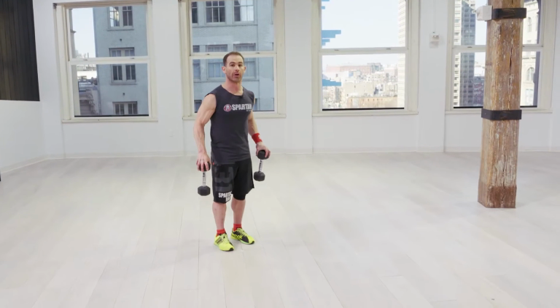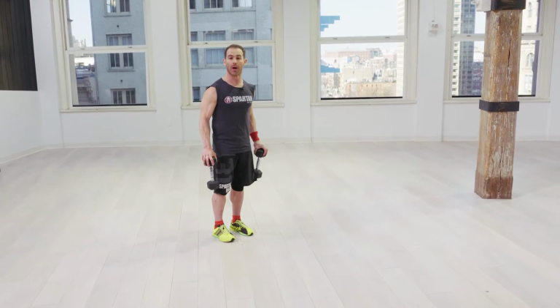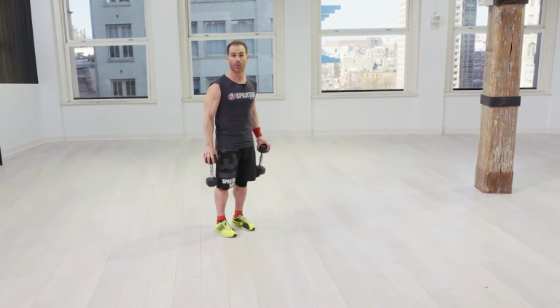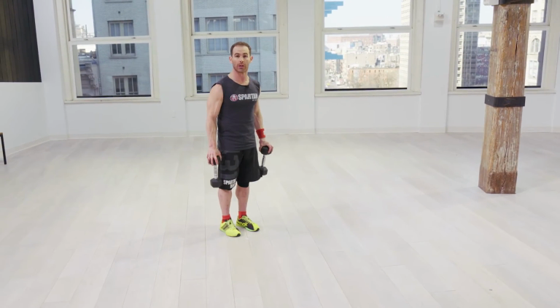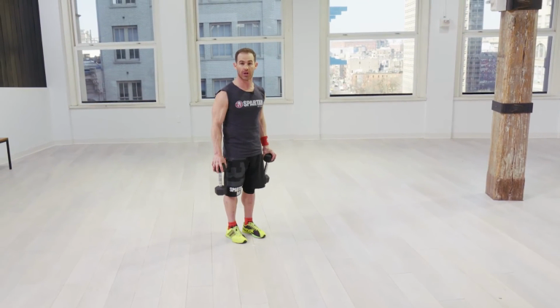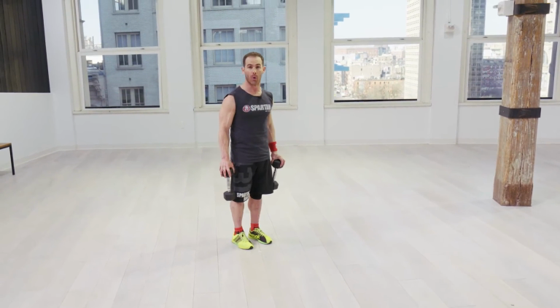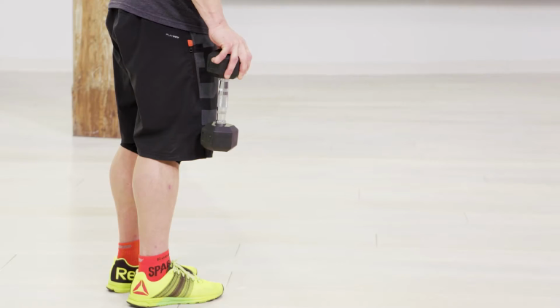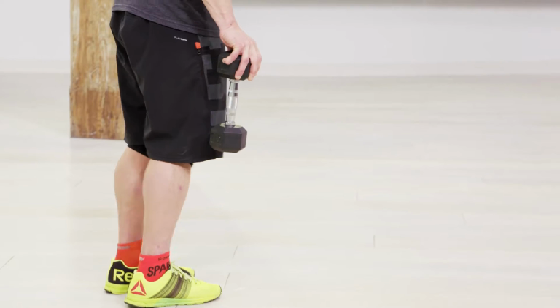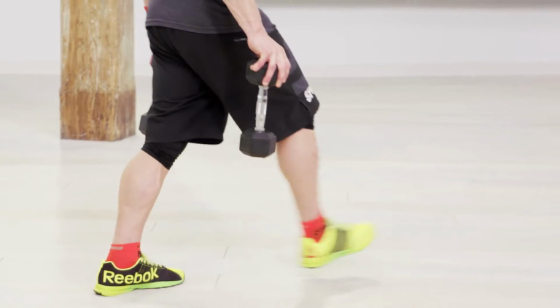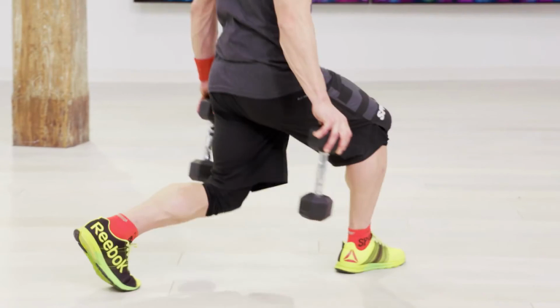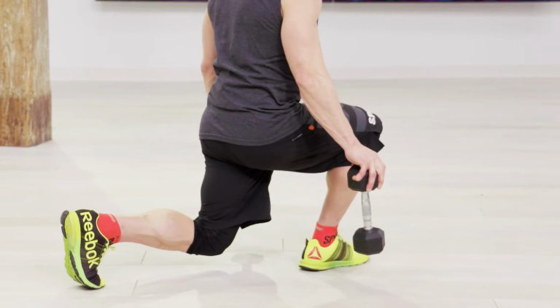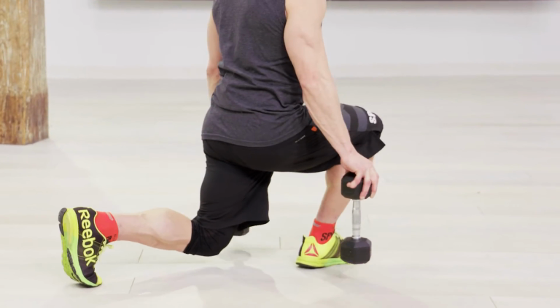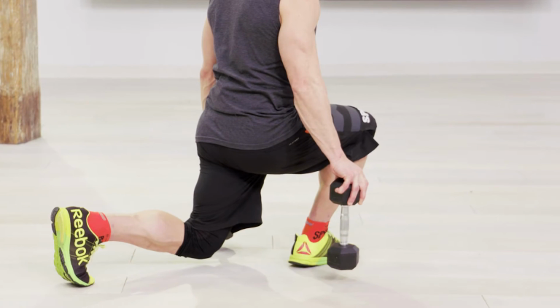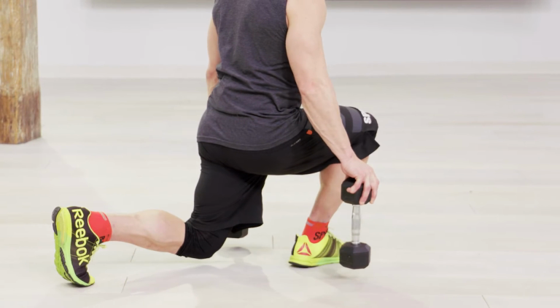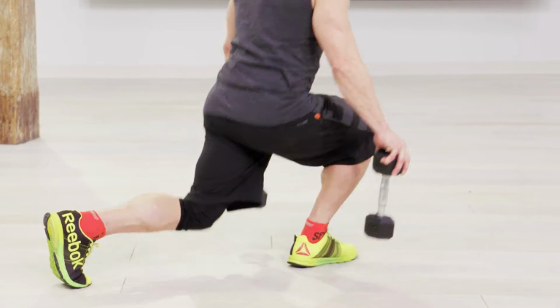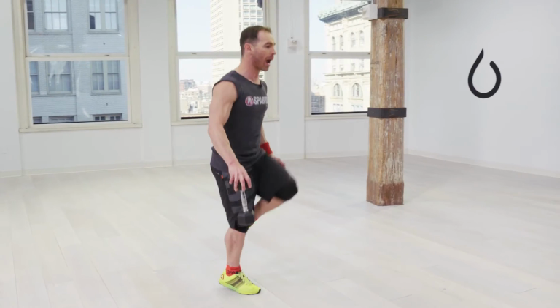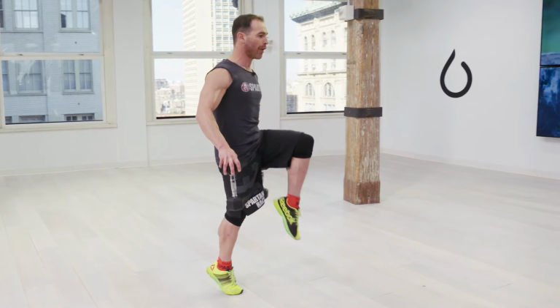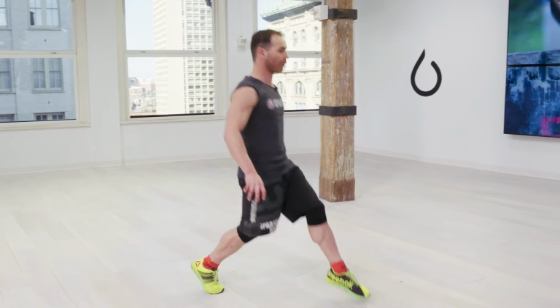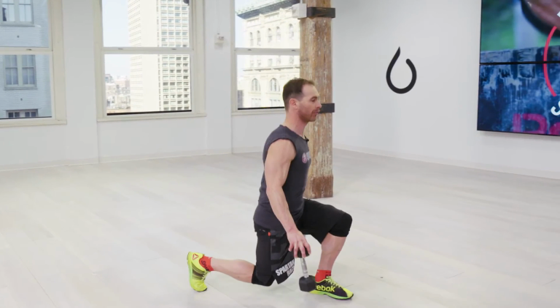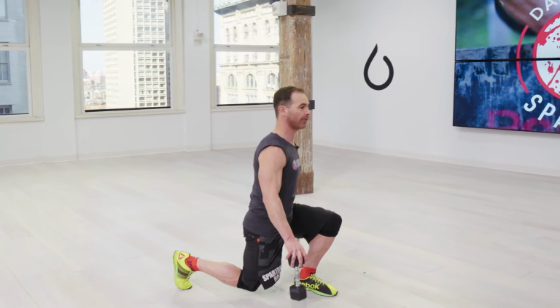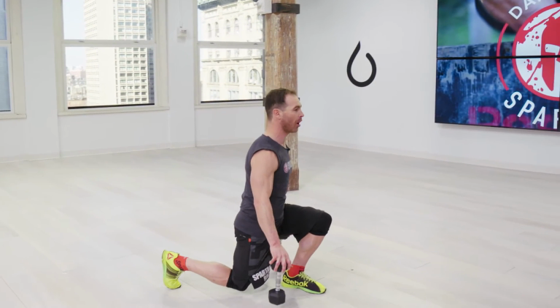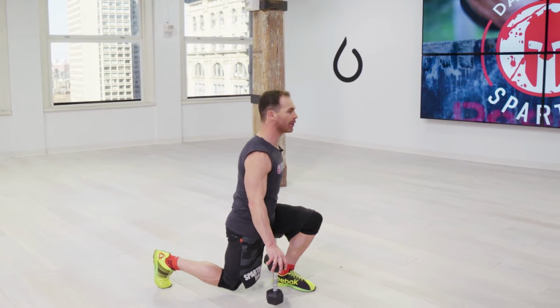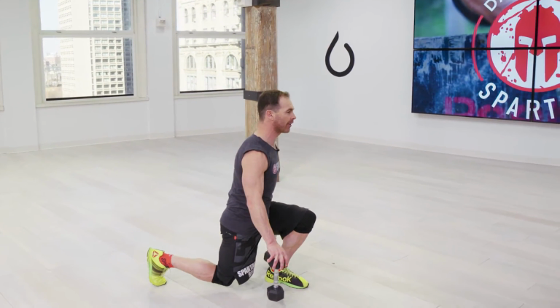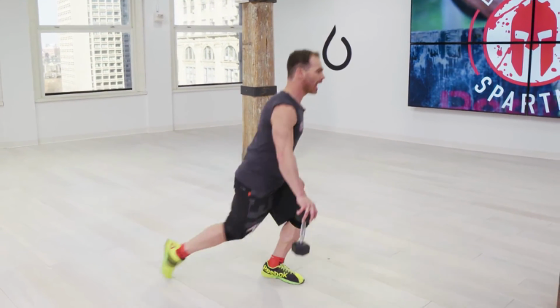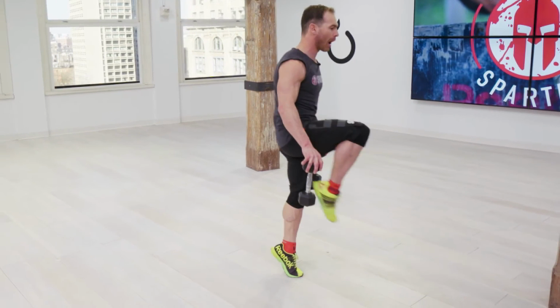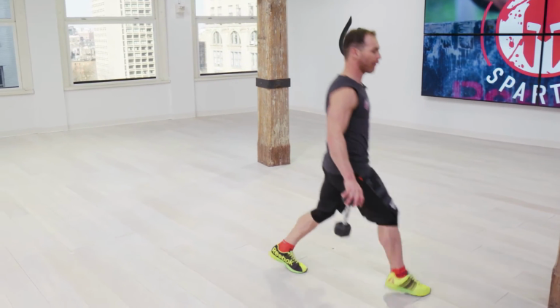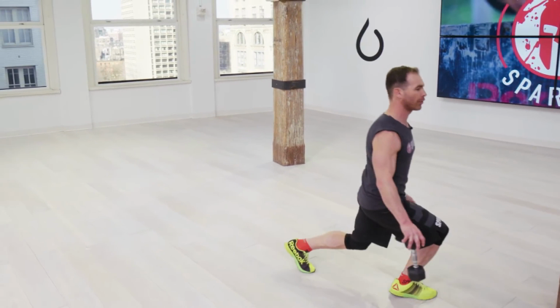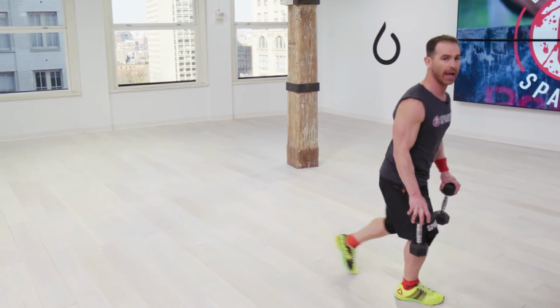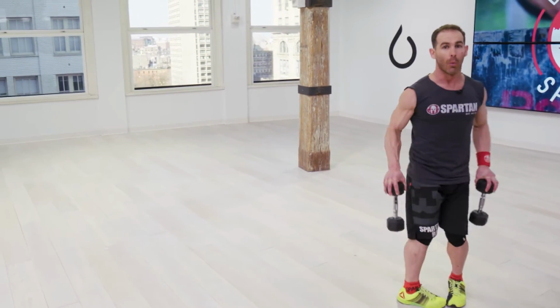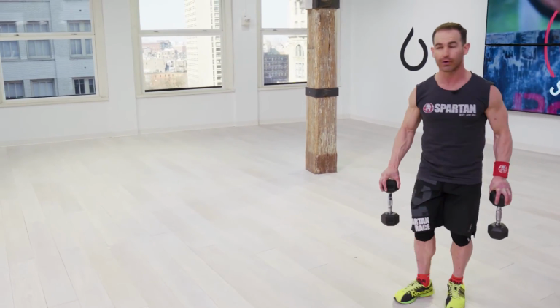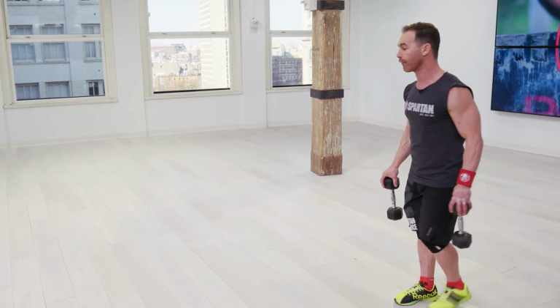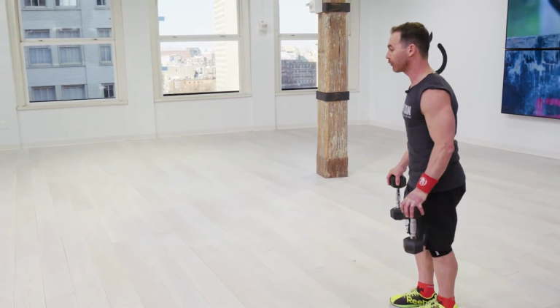You're gonna do a forward lunge and we're gonna walk it out. Step forward going down to about 90 degrees, then drive off that front toe. Stand nice and tall into your next step and drive off that front toe again. Why do we drive off the front toe?